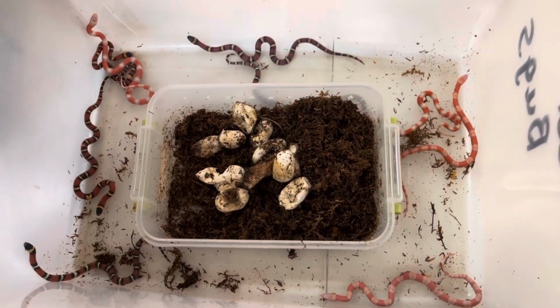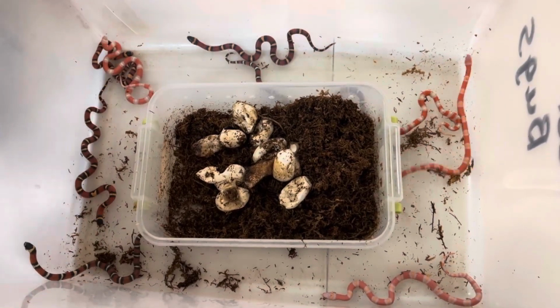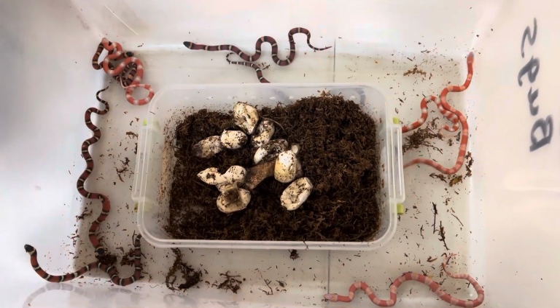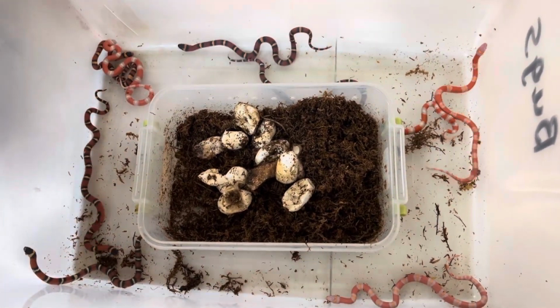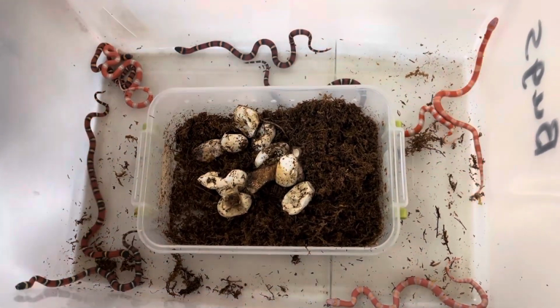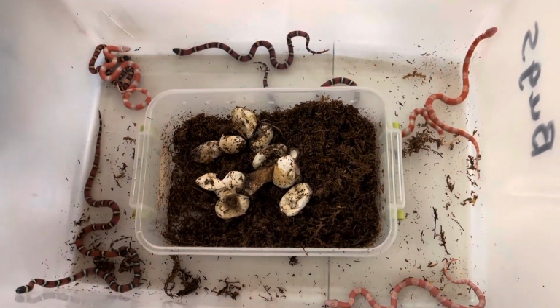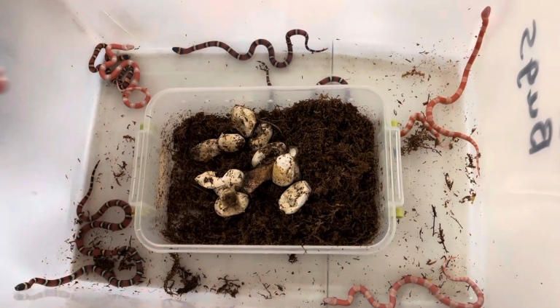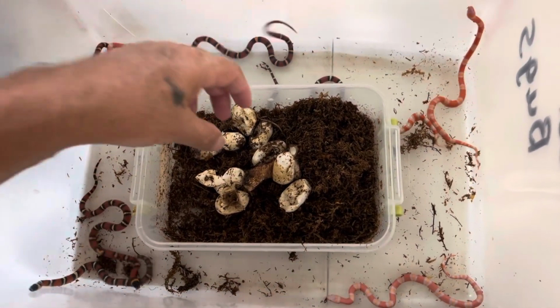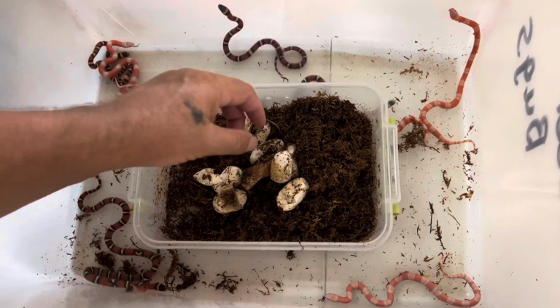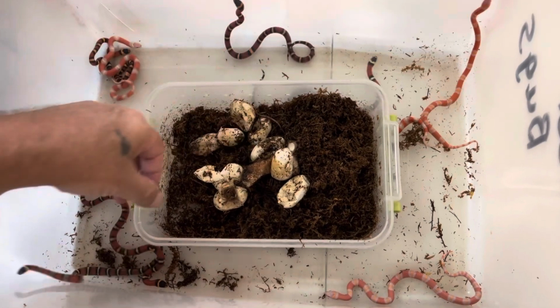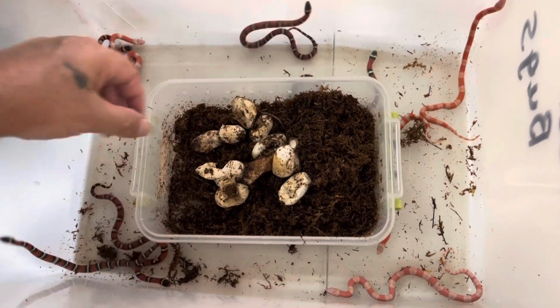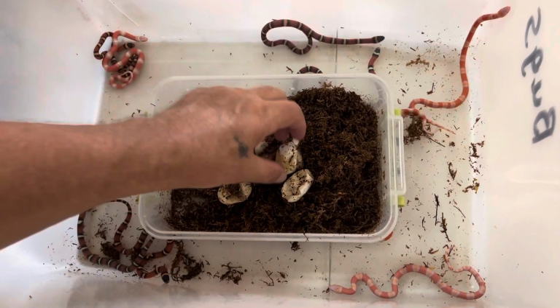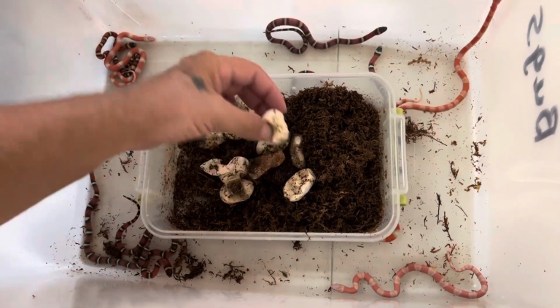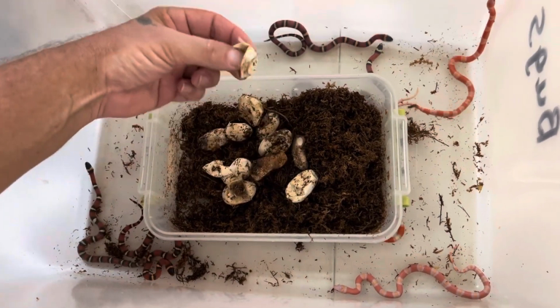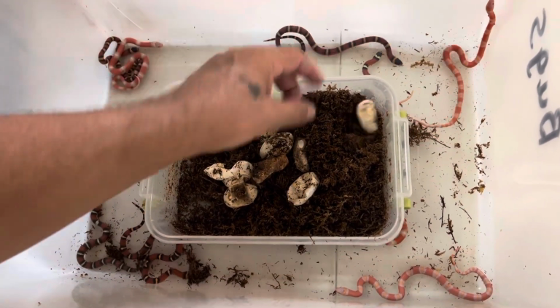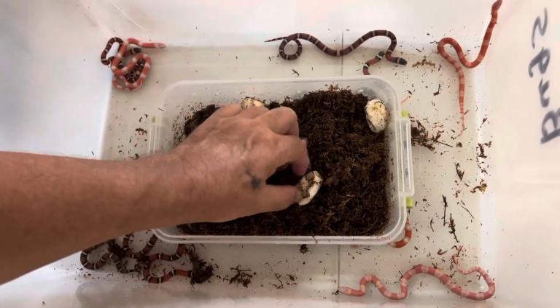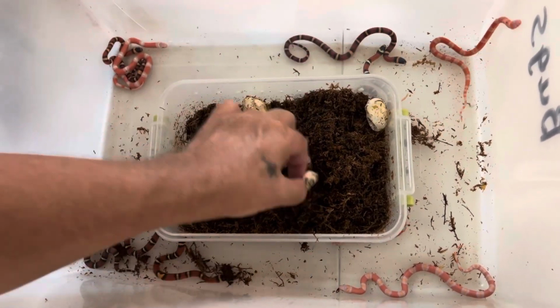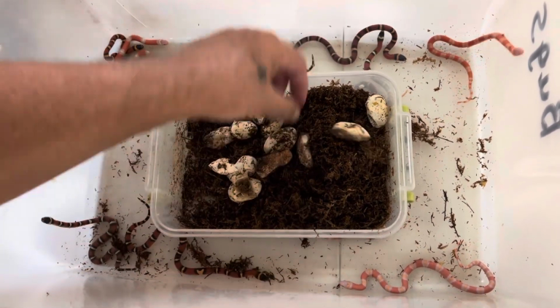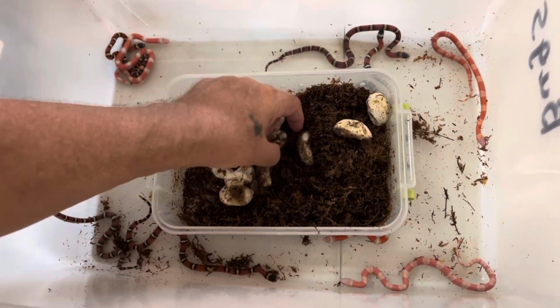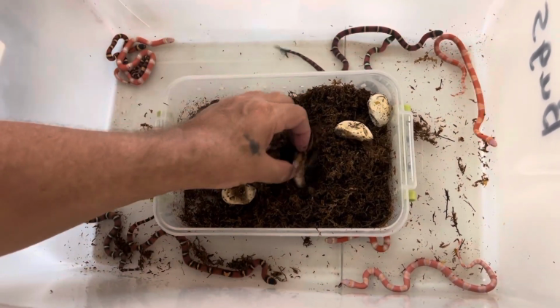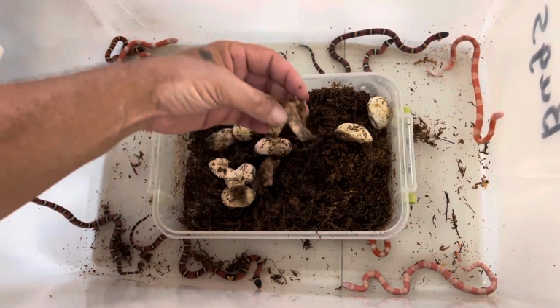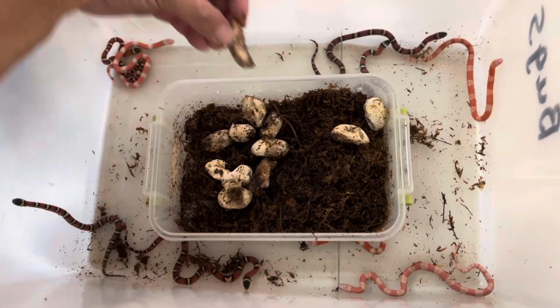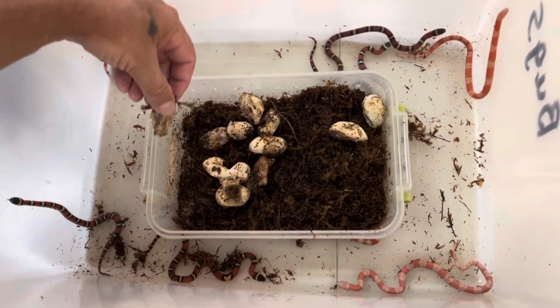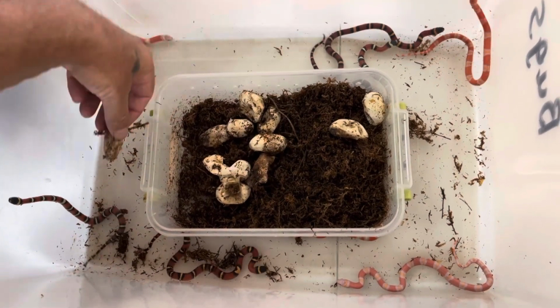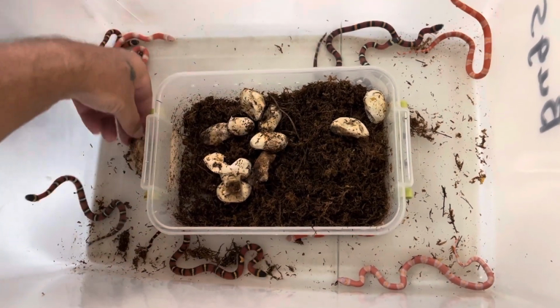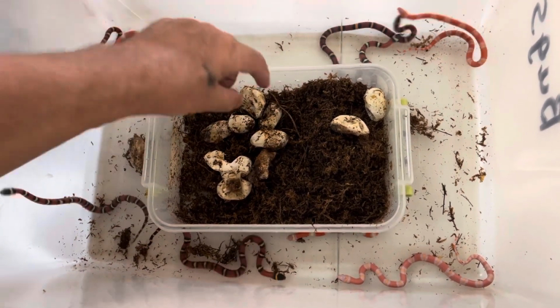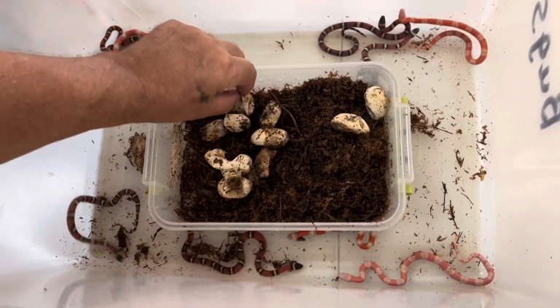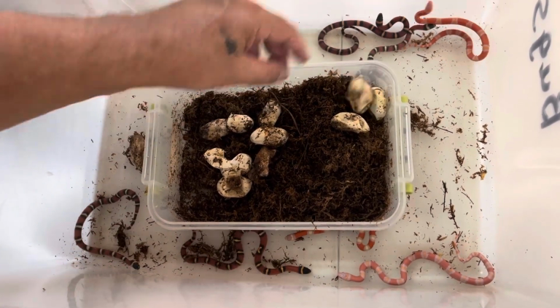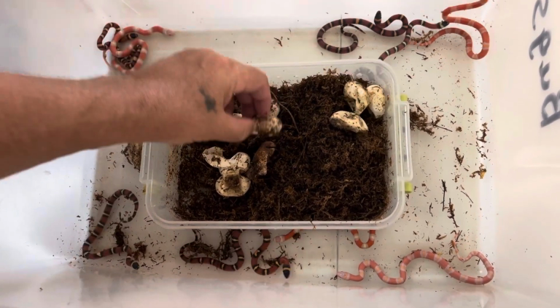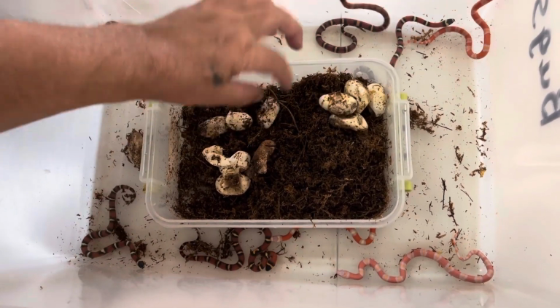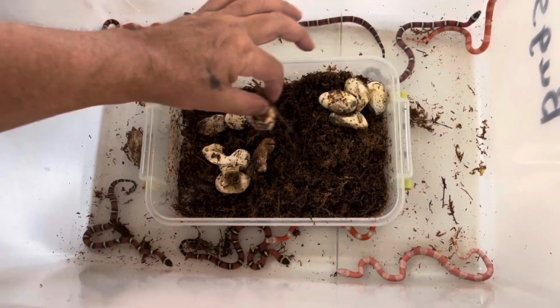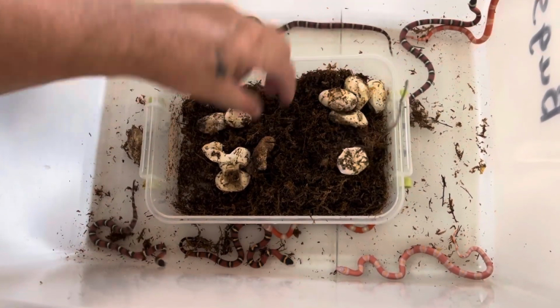This afternoon, looks like we have some eggs that have hatched overnight. Let's see, we got one, two, looks like a bad egg, three, four, five.